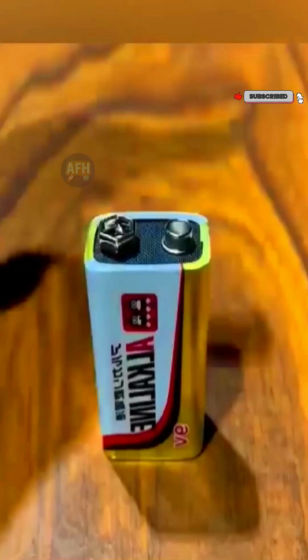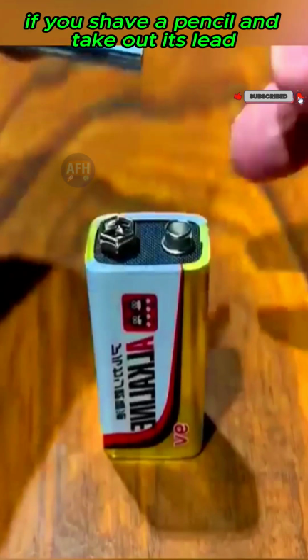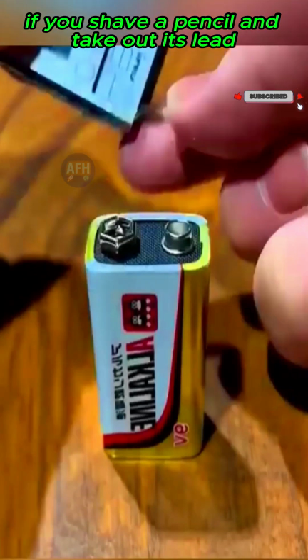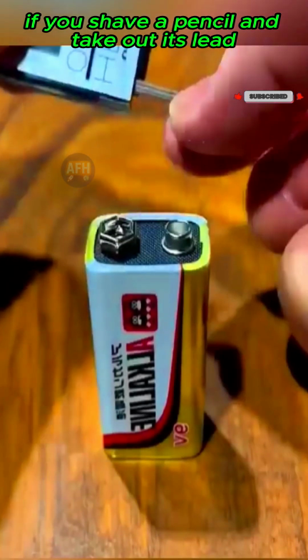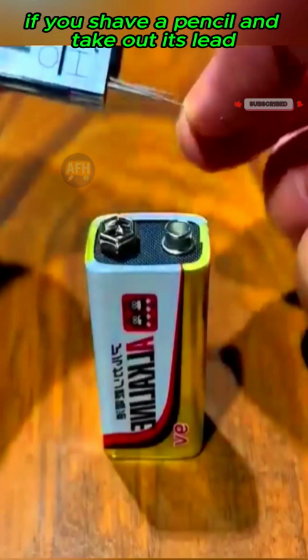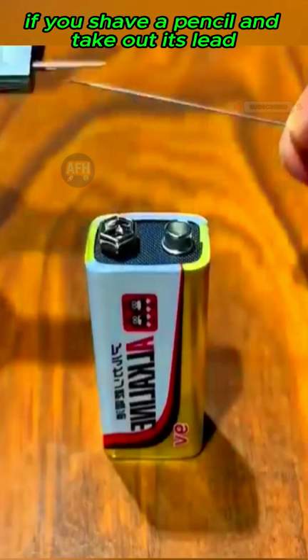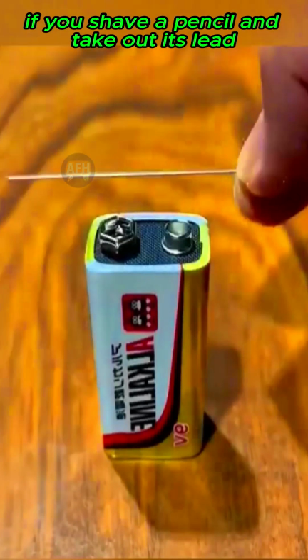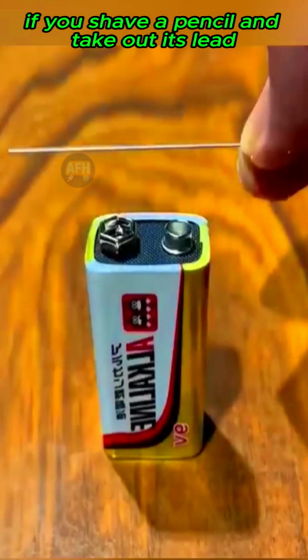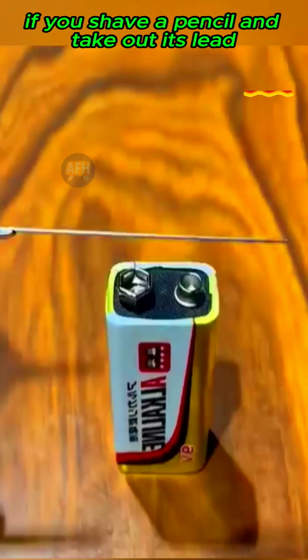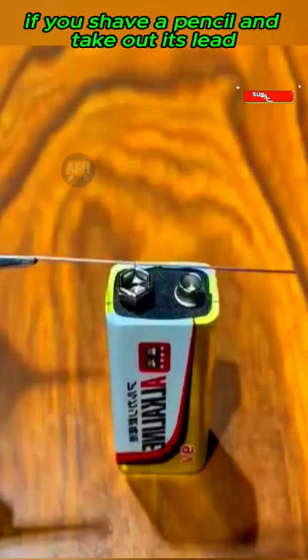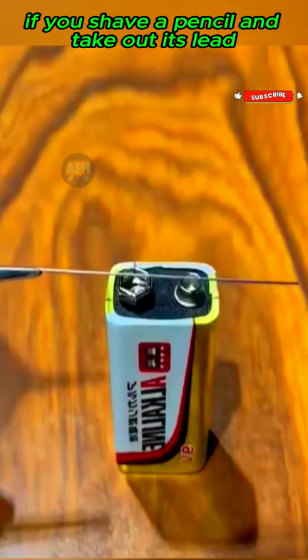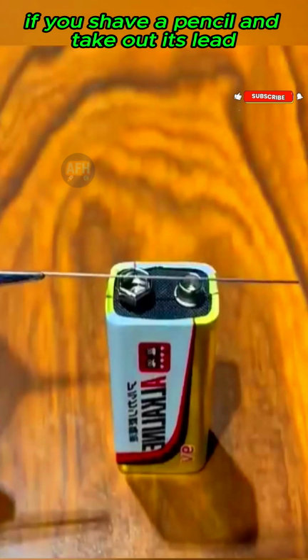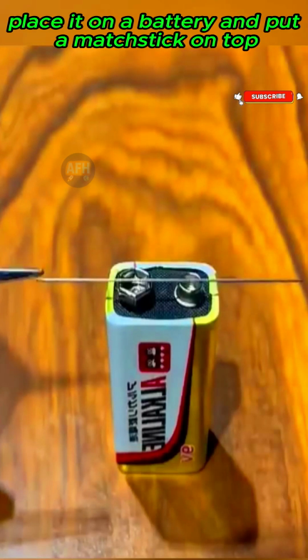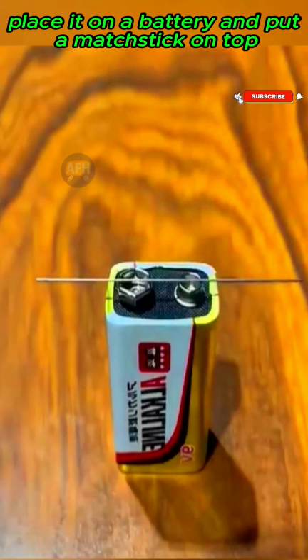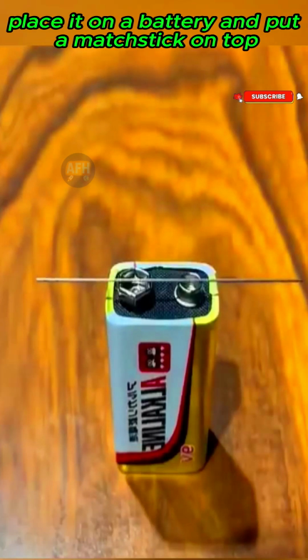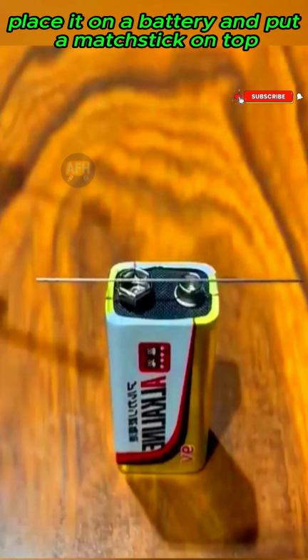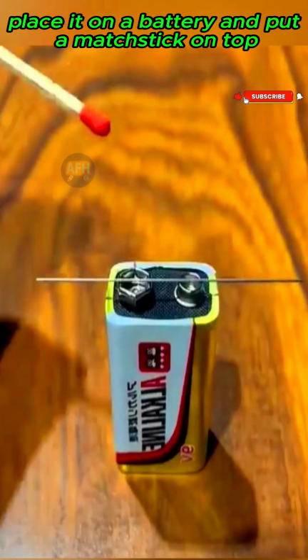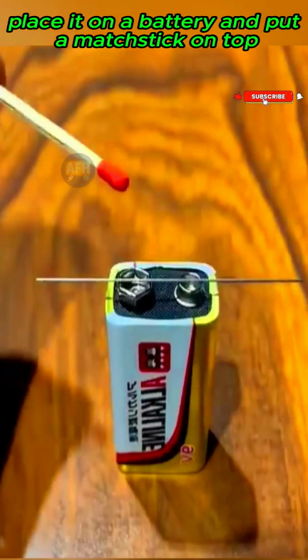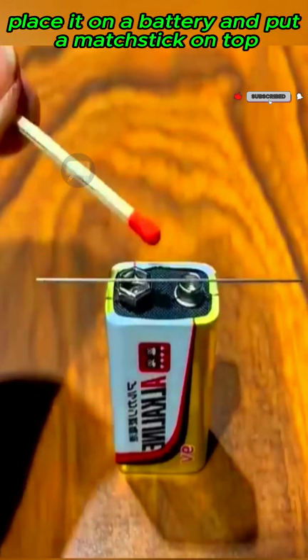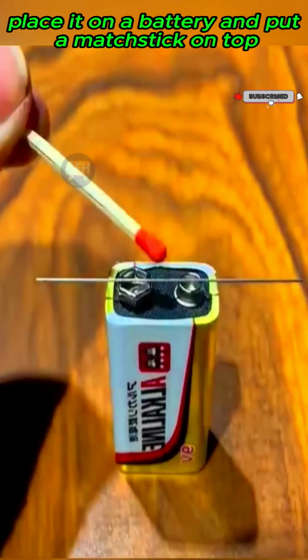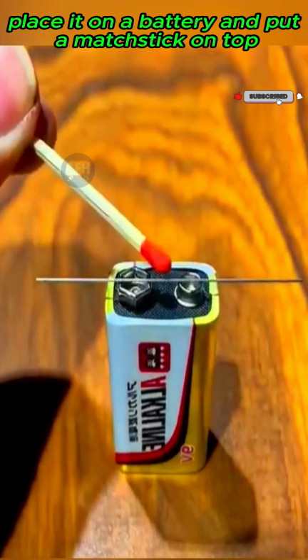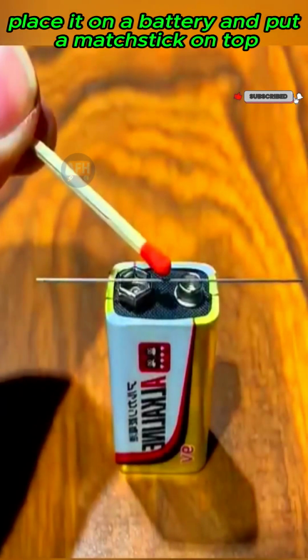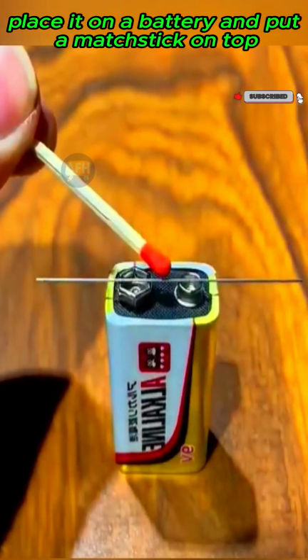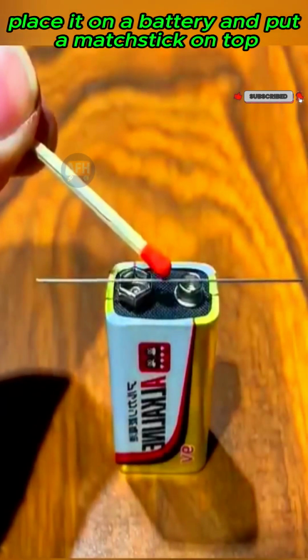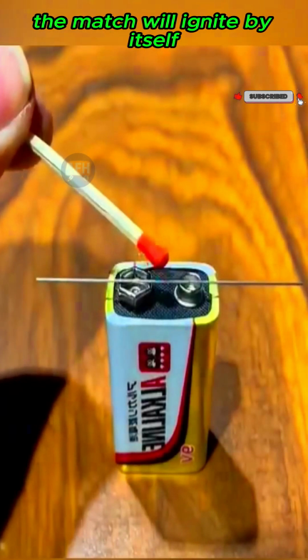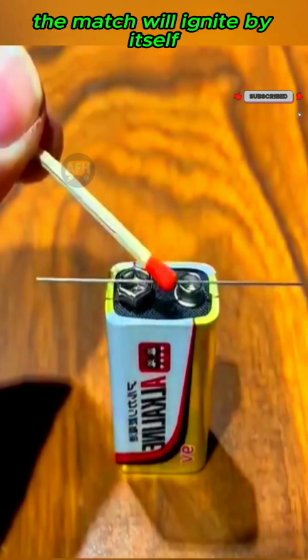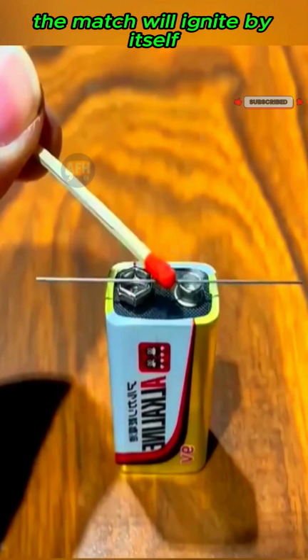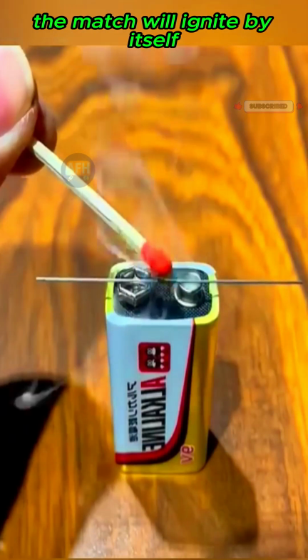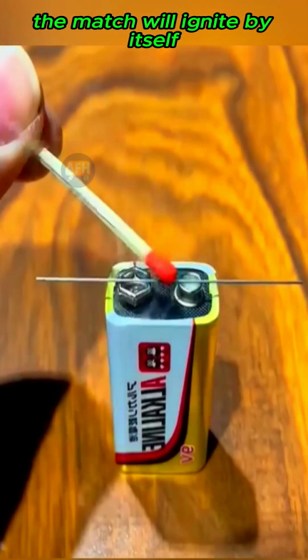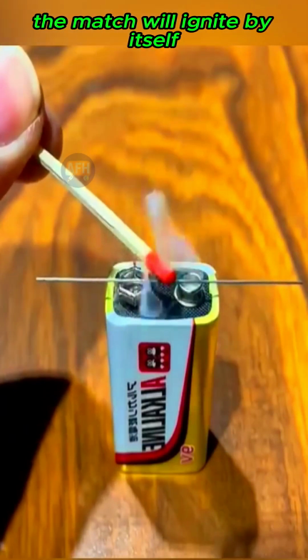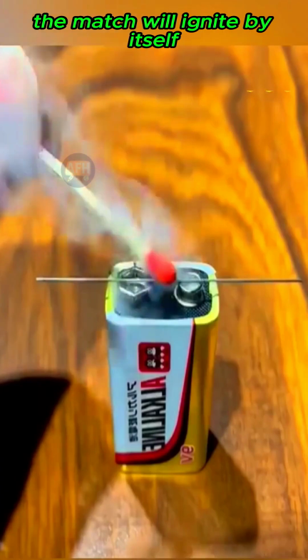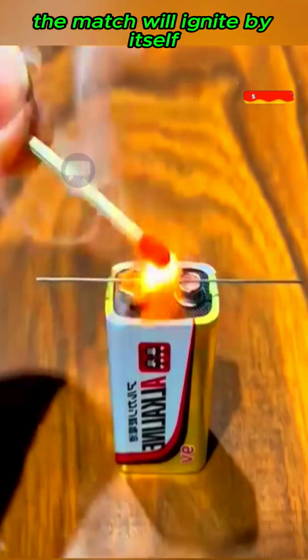If you shave a pencil and take out its lead, place it on a battery and put a matchstick on top, the match will ignite by itself.